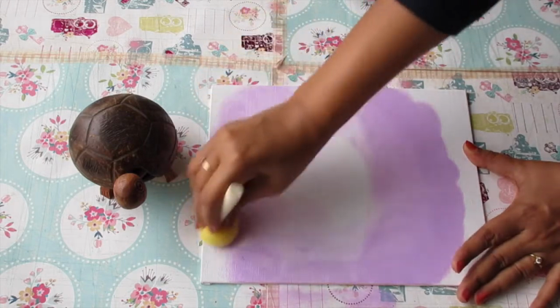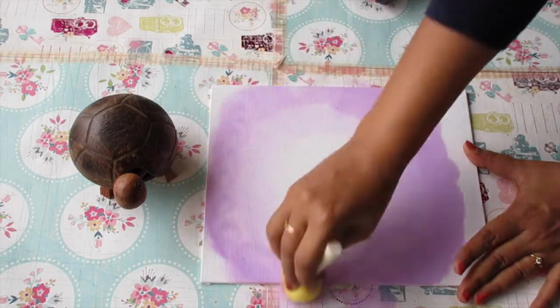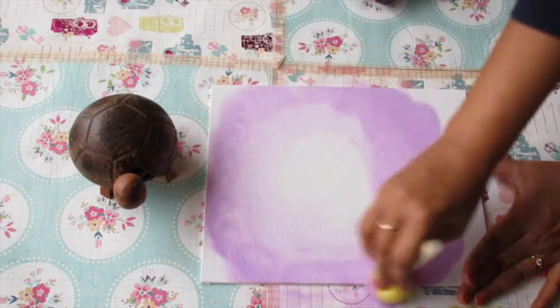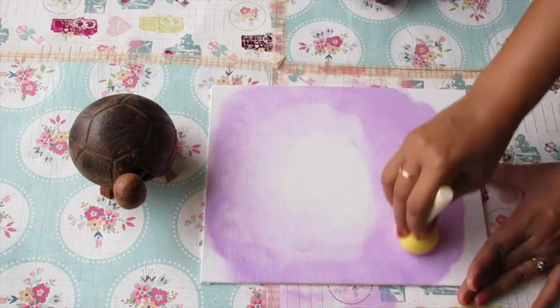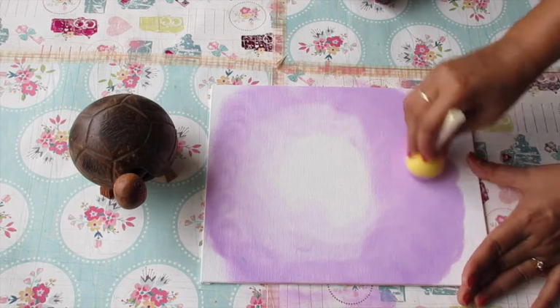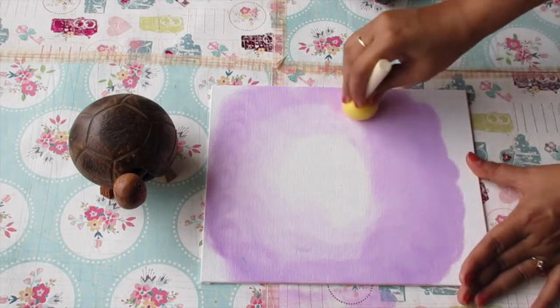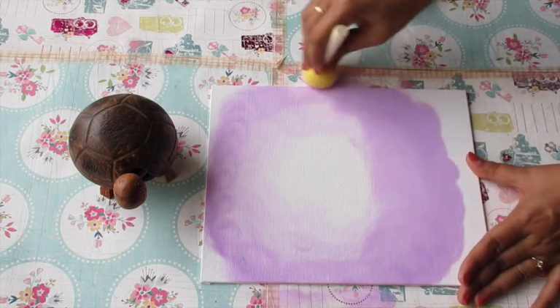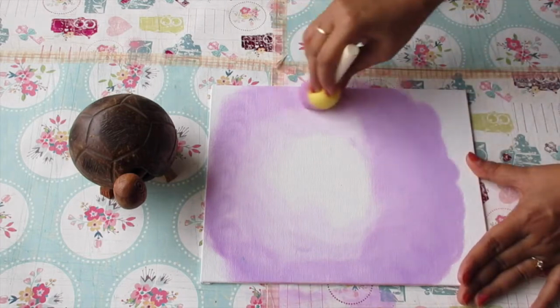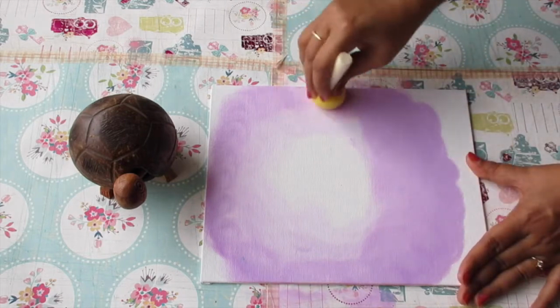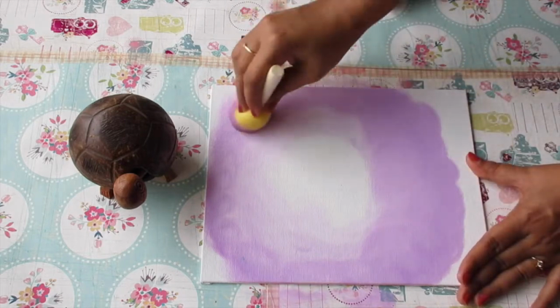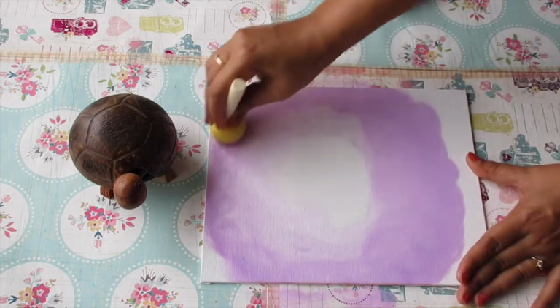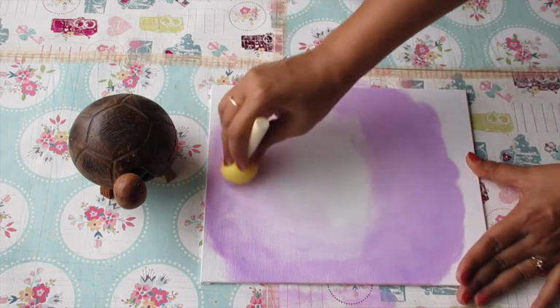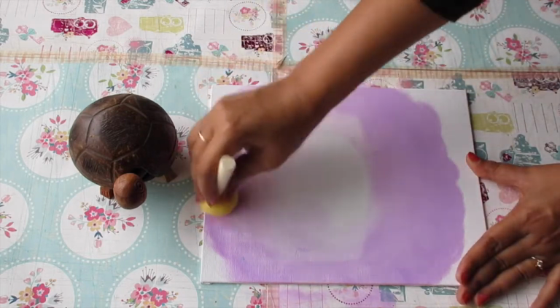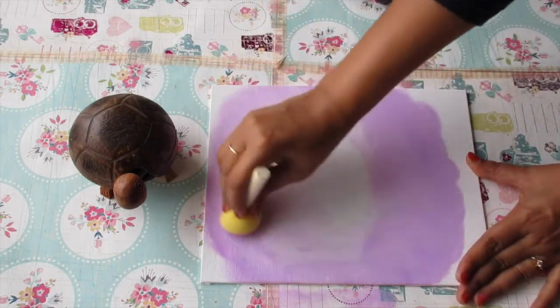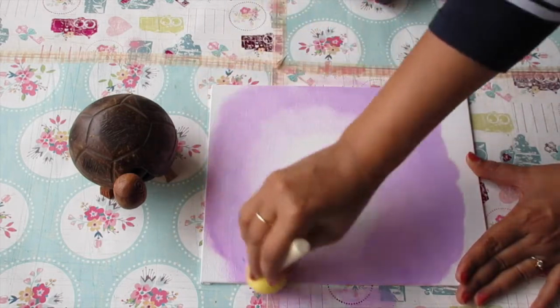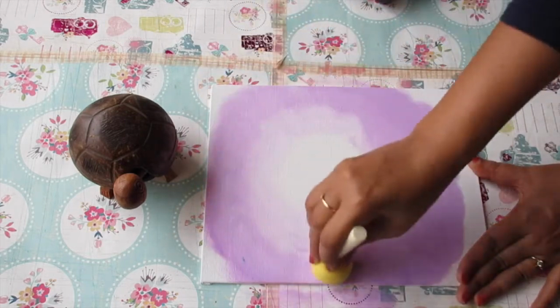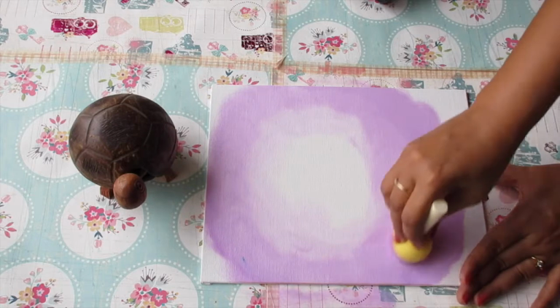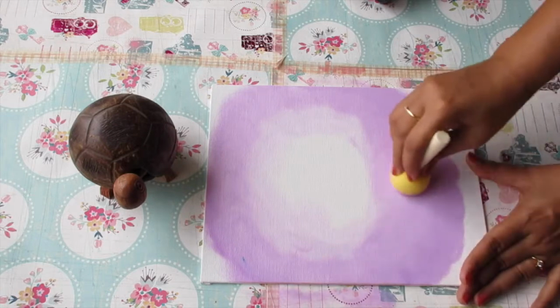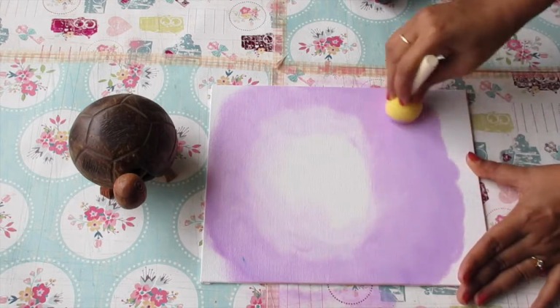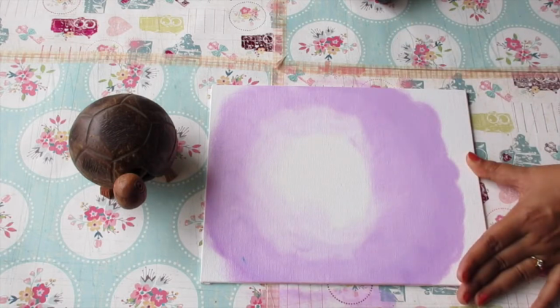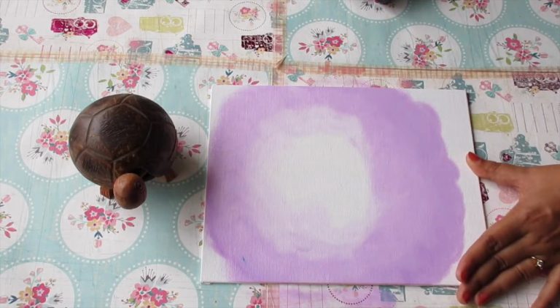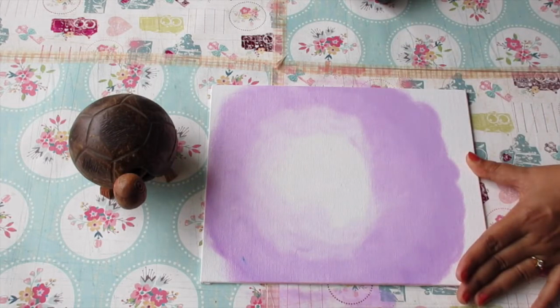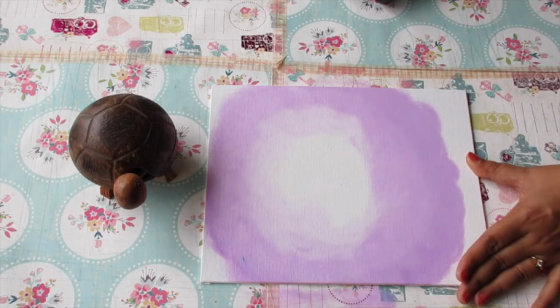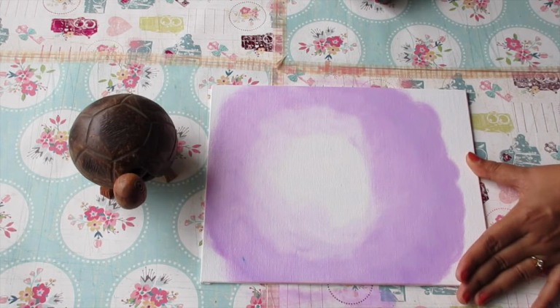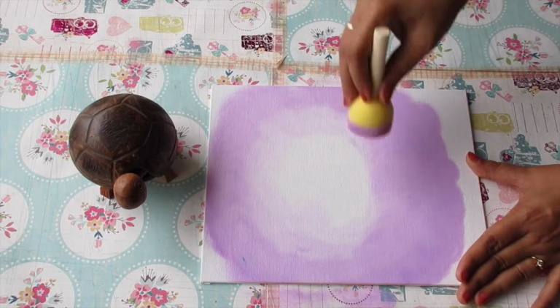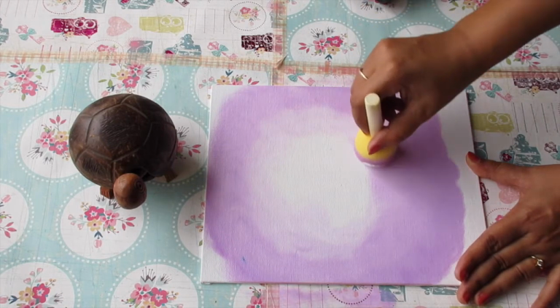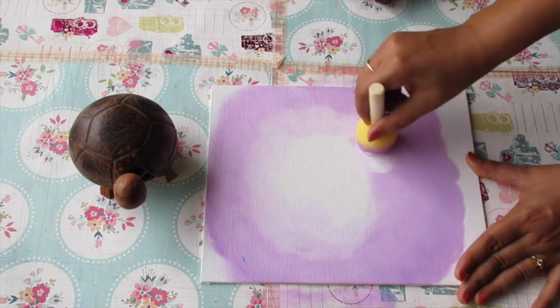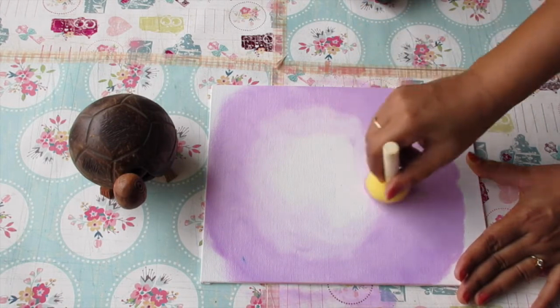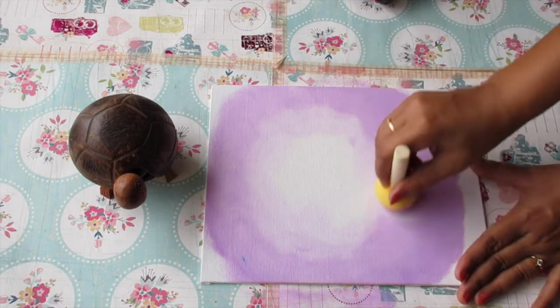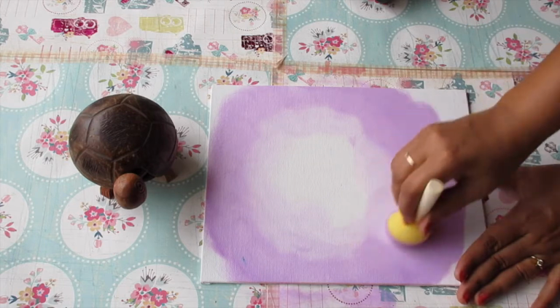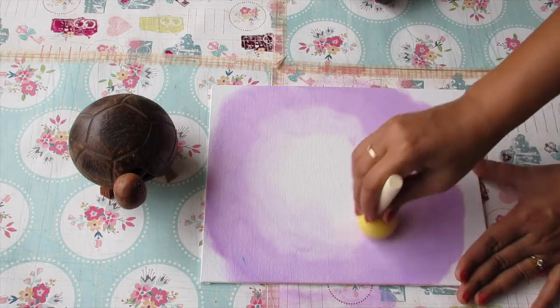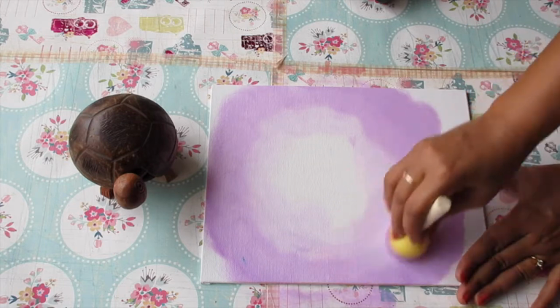Note that once the sponge has a darker shade on it, avoid coming to the center of the circle, because it will put a dark color where you've already put a lighter shade. So always avoid coming back with the sponge if it has a dark color on it.